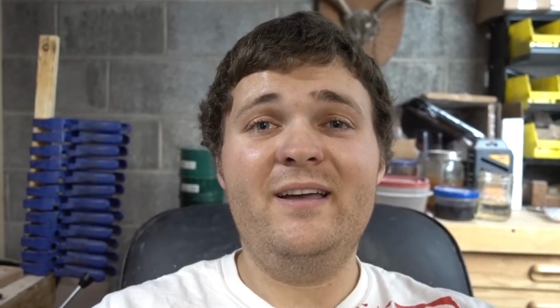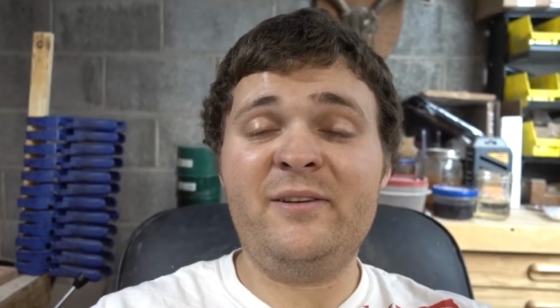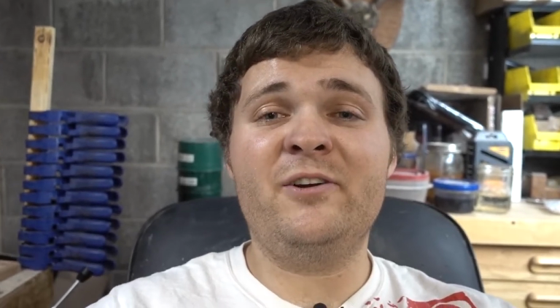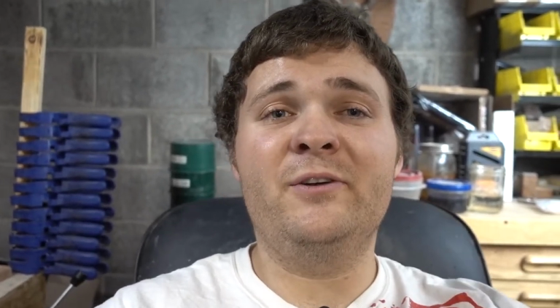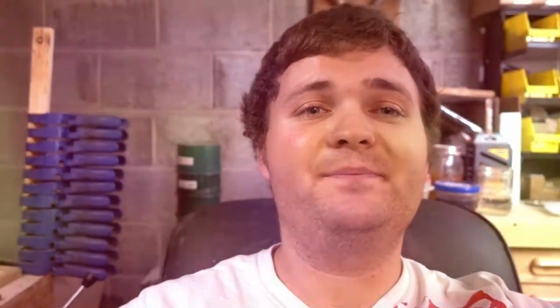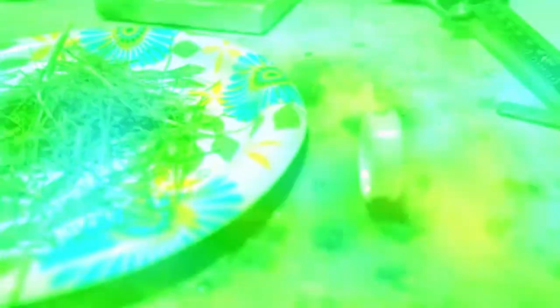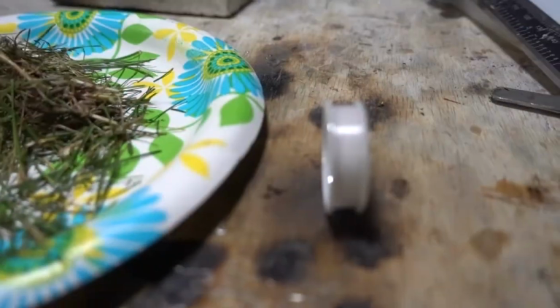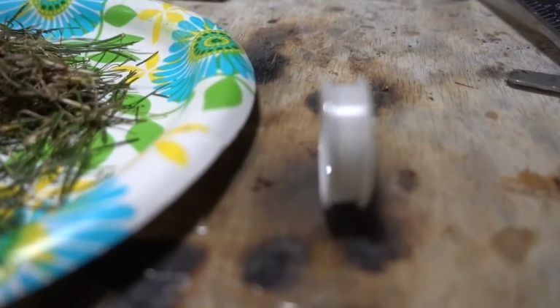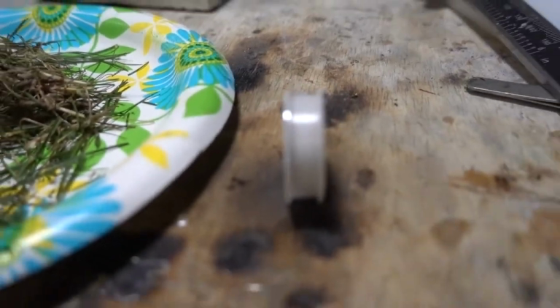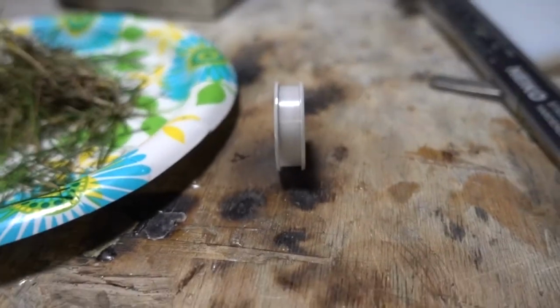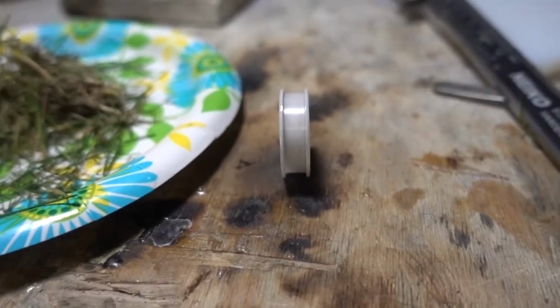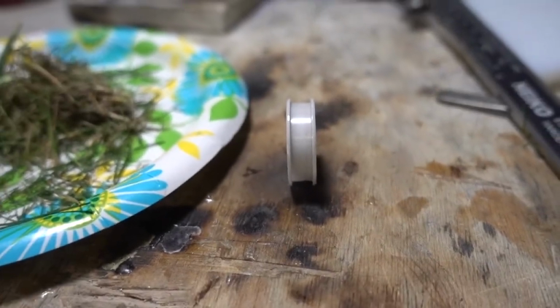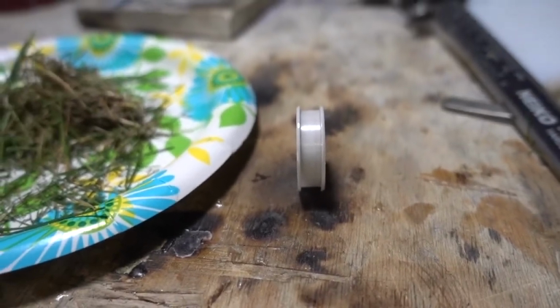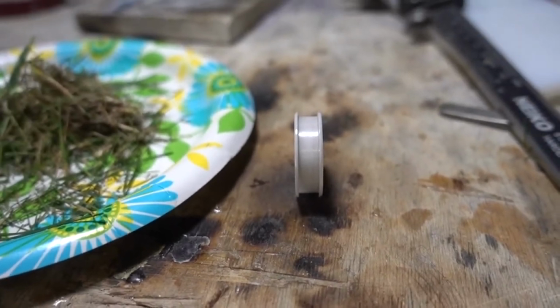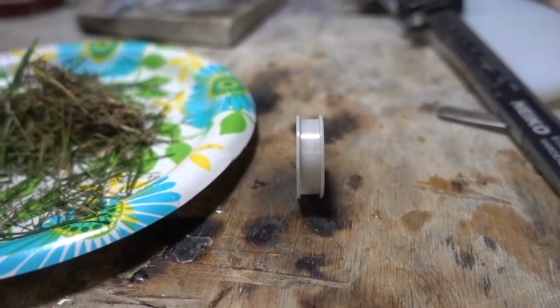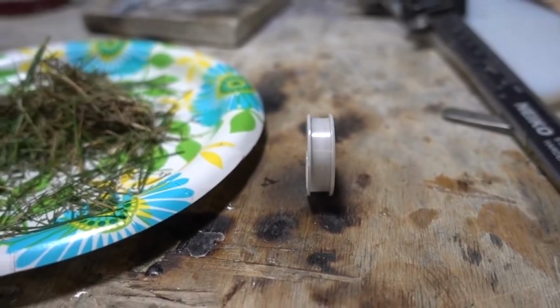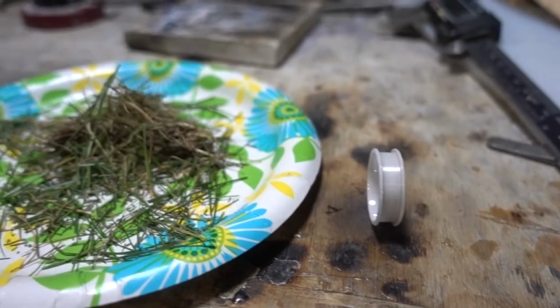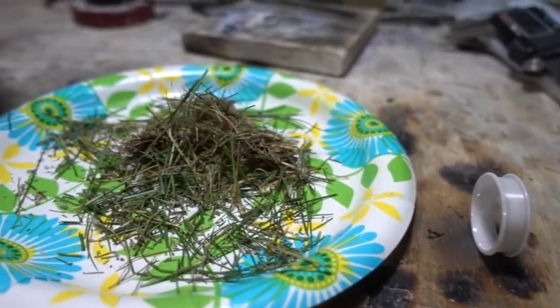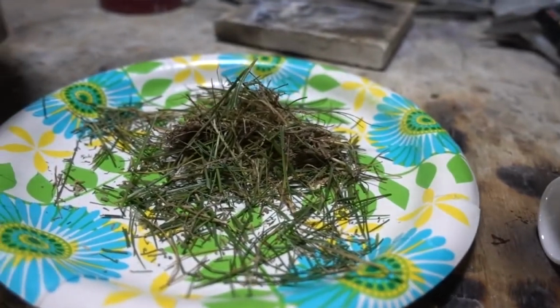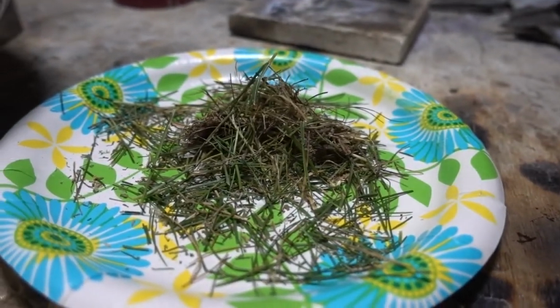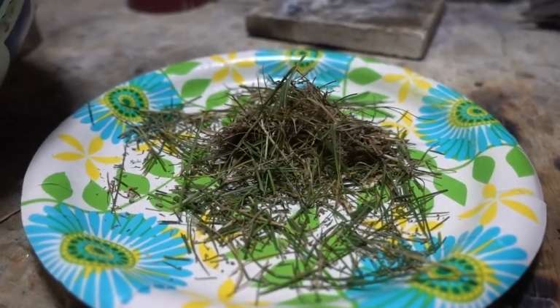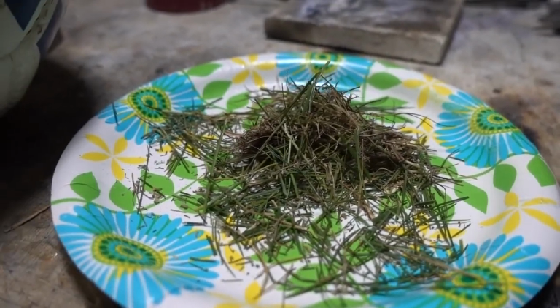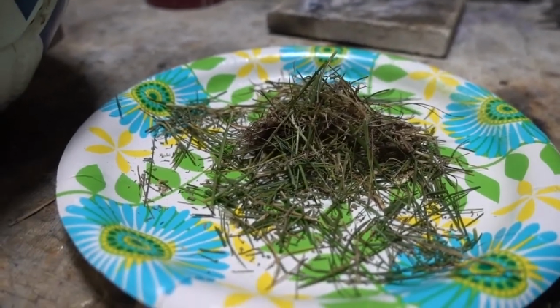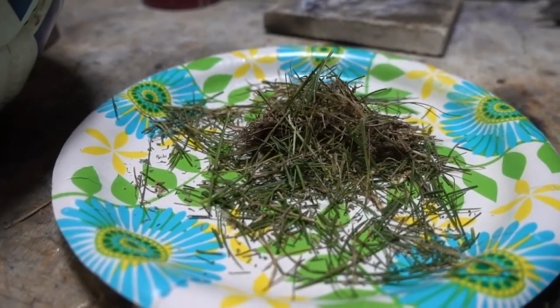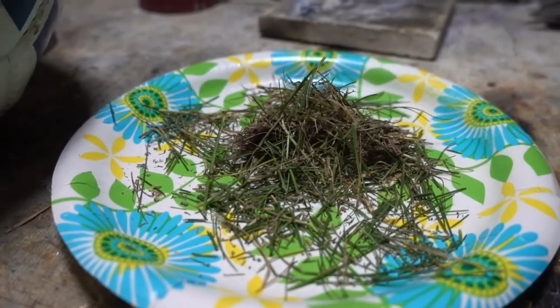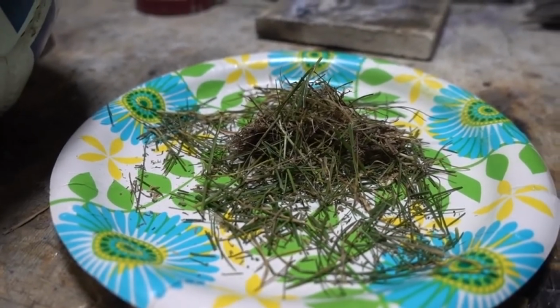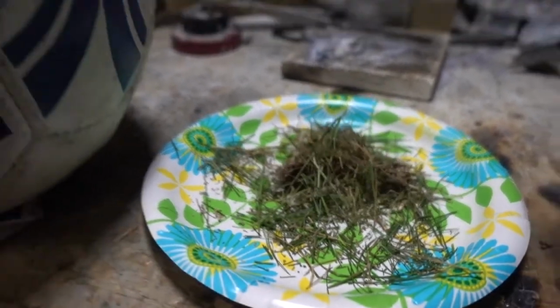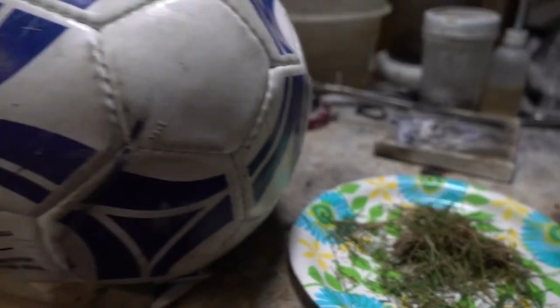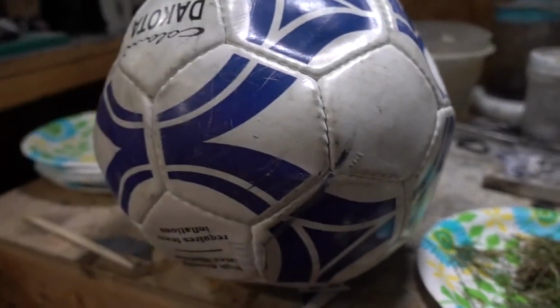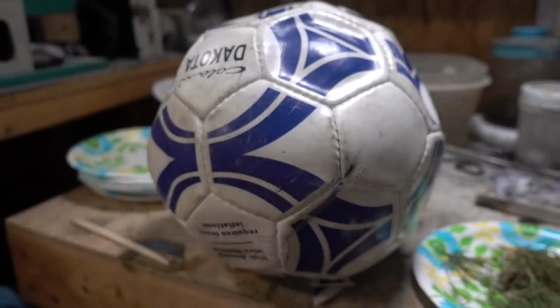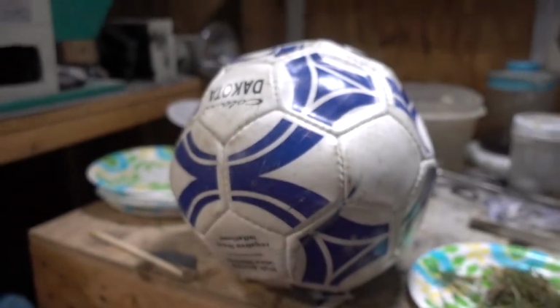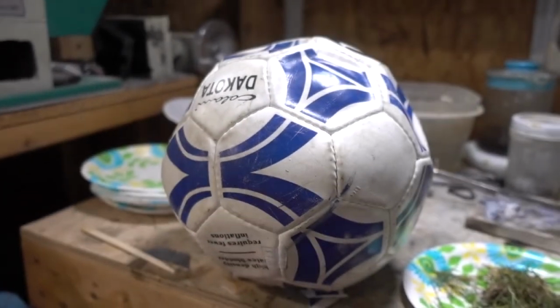Check out some of these materials we're going to use. As you can see, we're going to start off with a white ceramic base. We're going to add a little bit of grass.